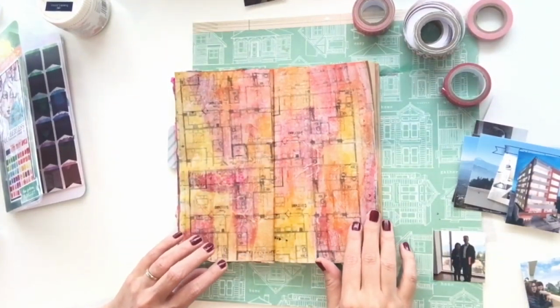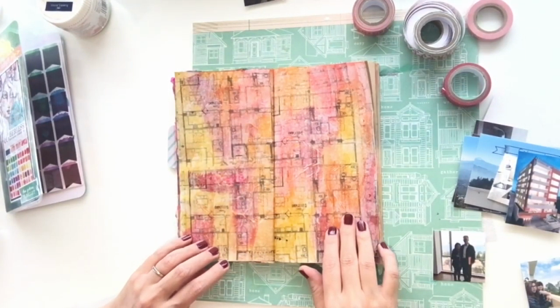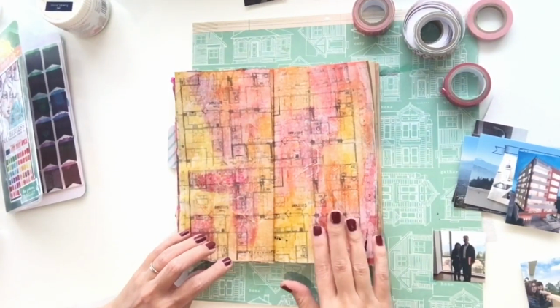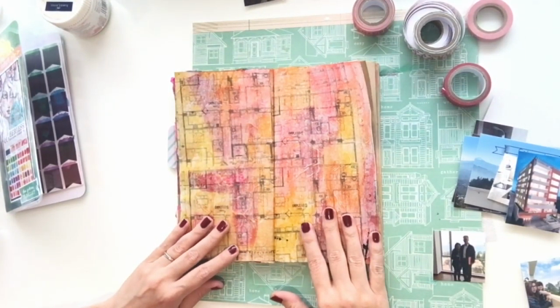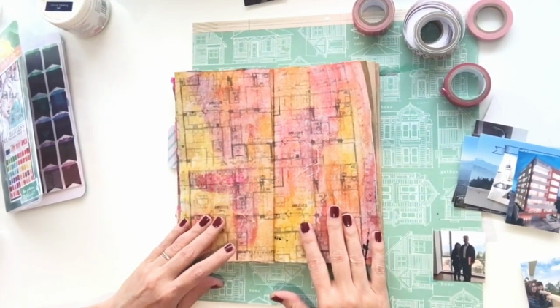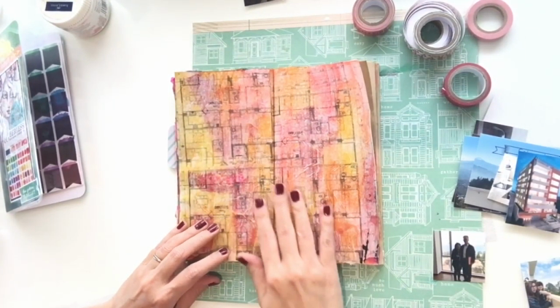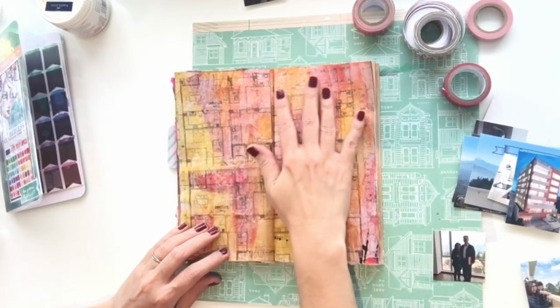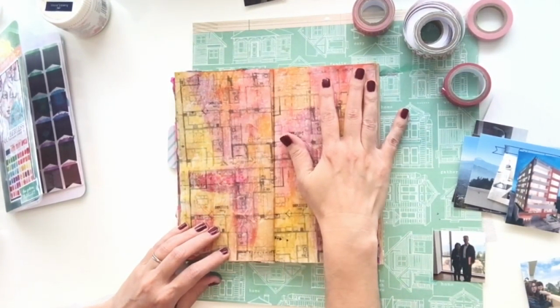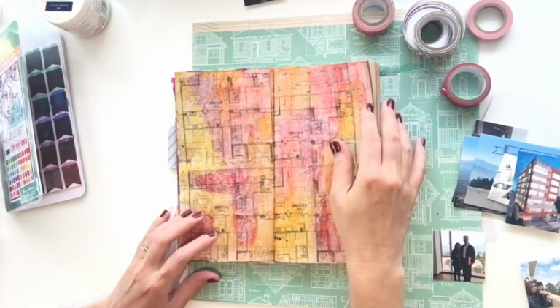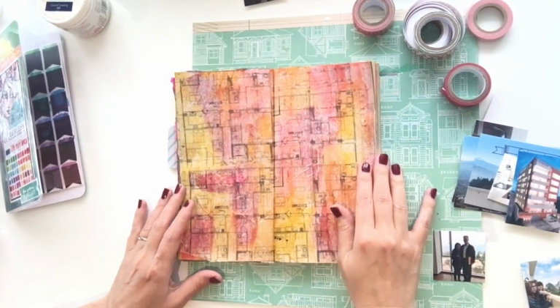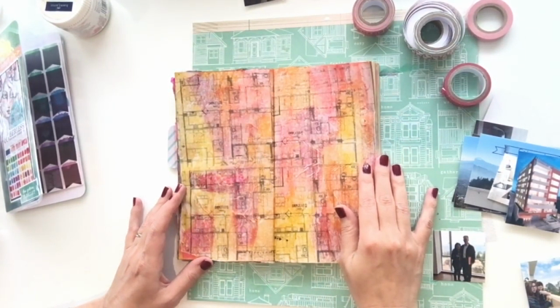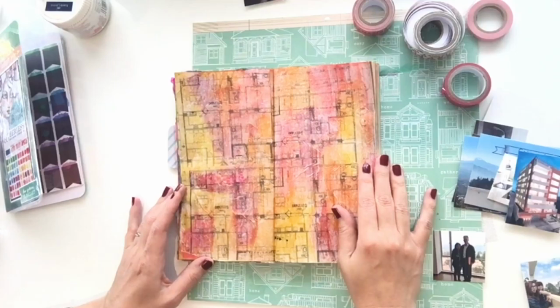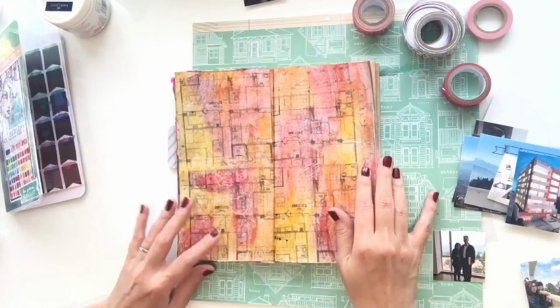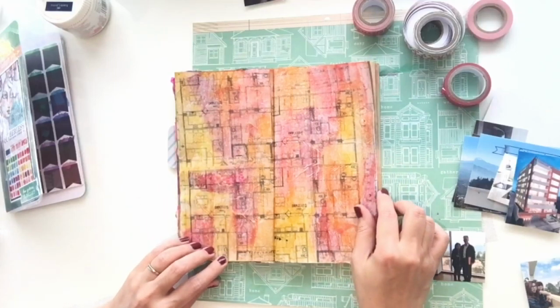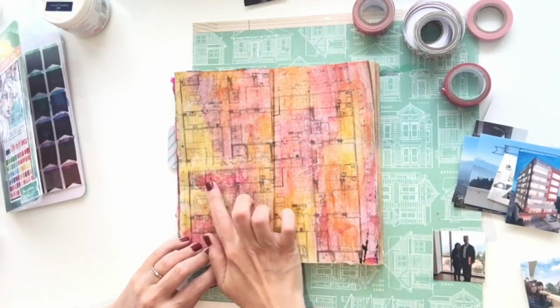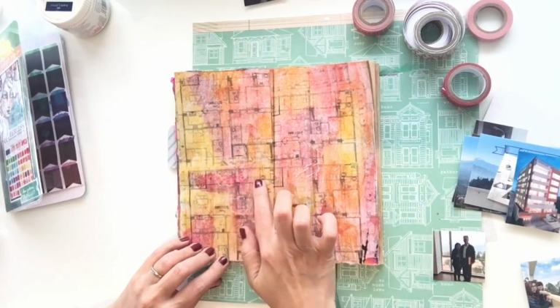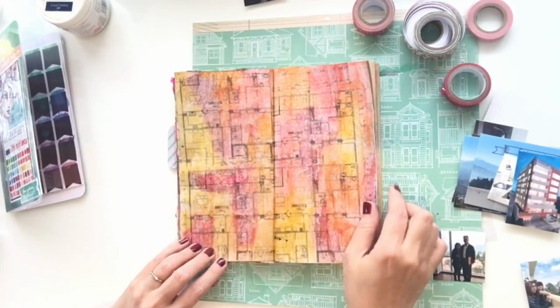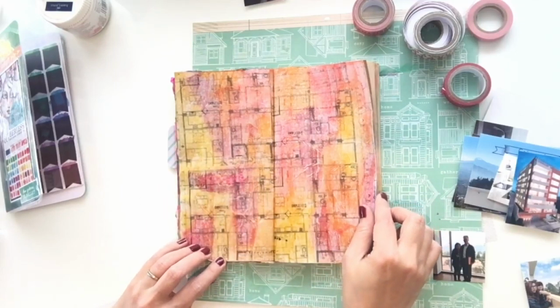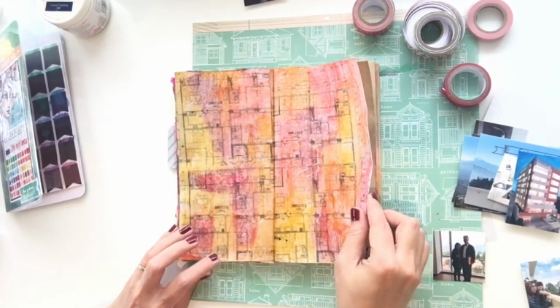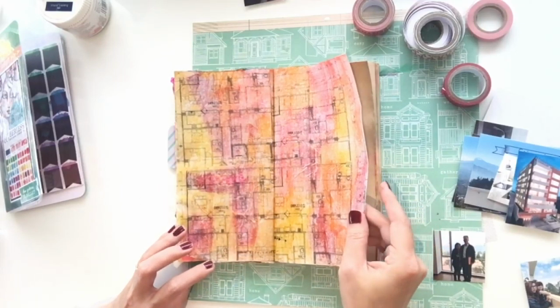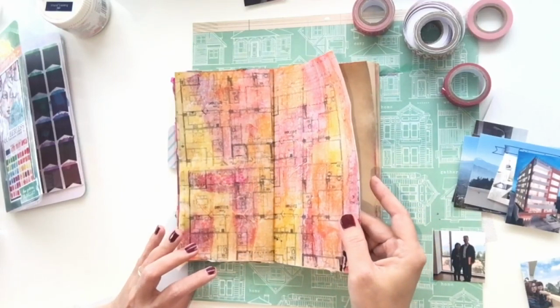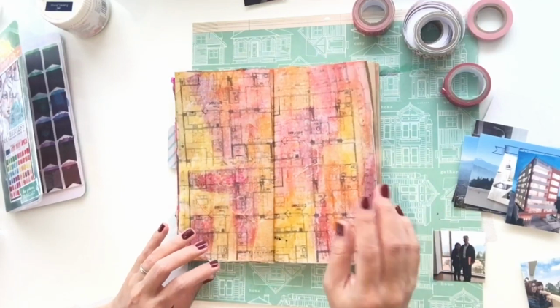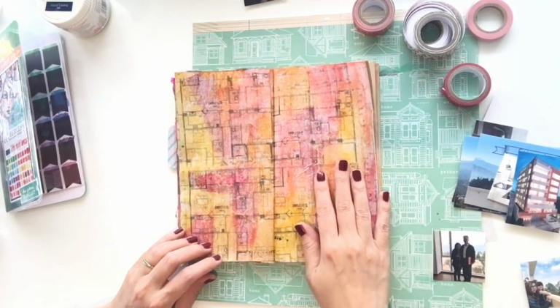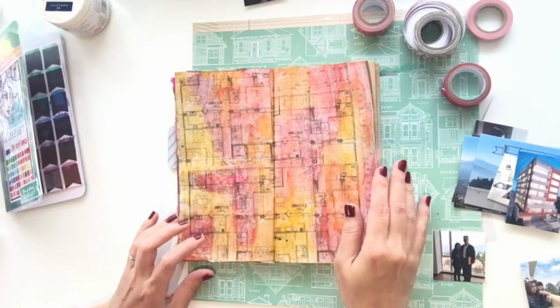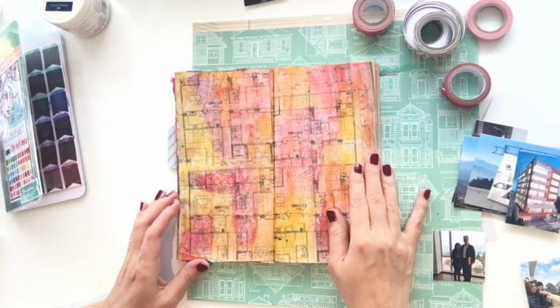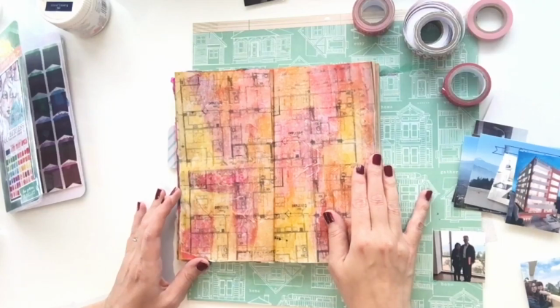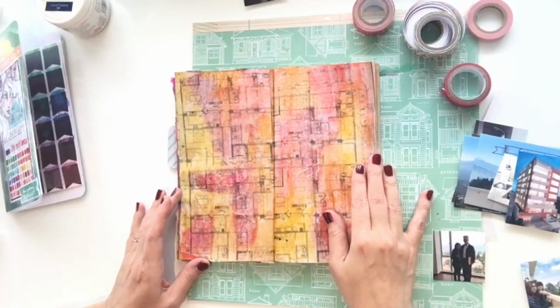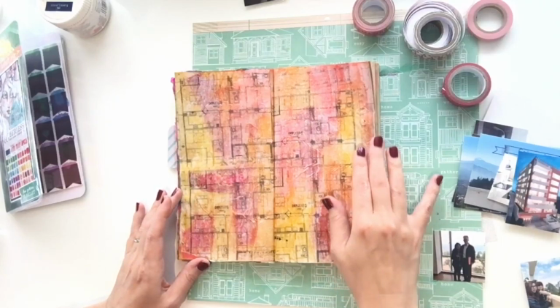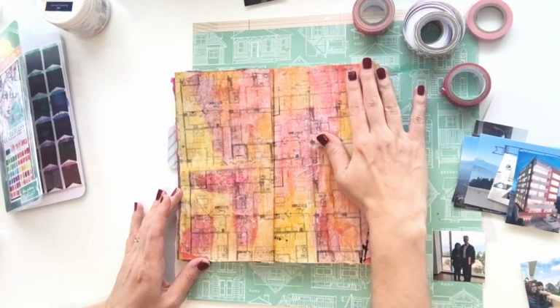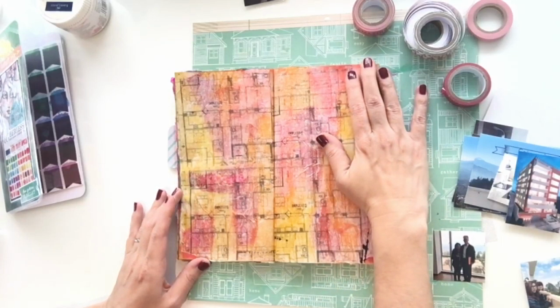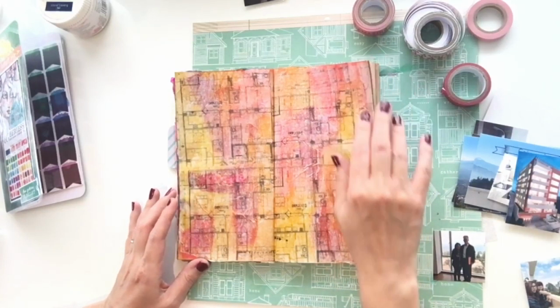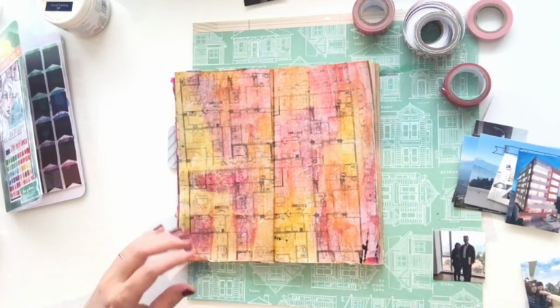Now the background is all dry and I've collaged the floor plan onto here. You no longer see the word November peeking through anymore, so it's ready to start attaching the photos to it.